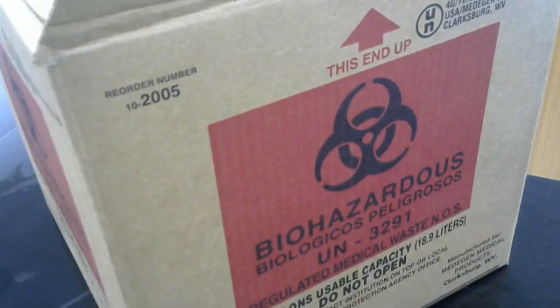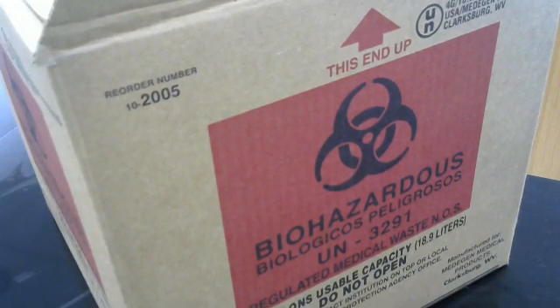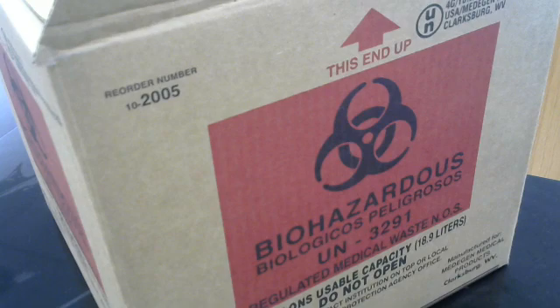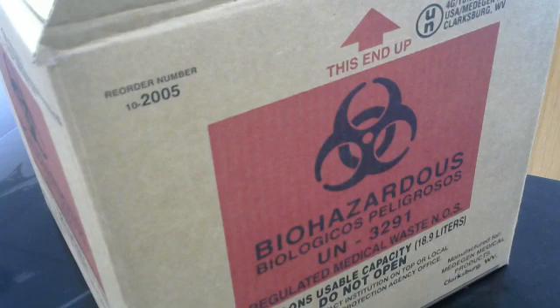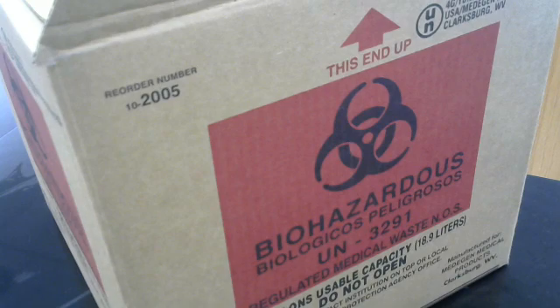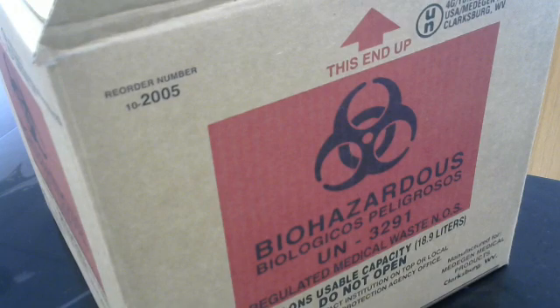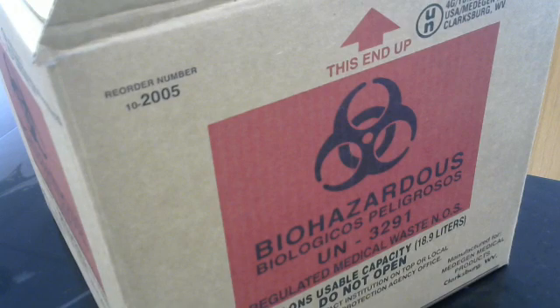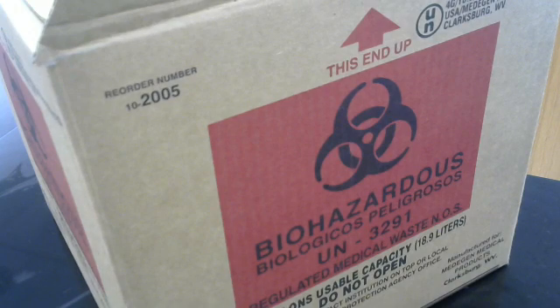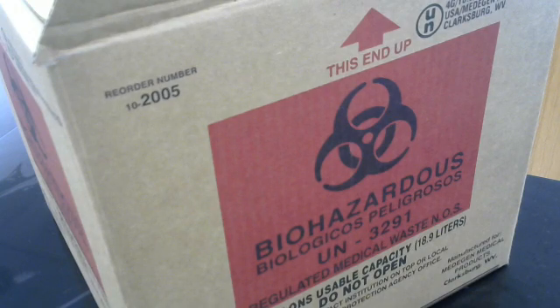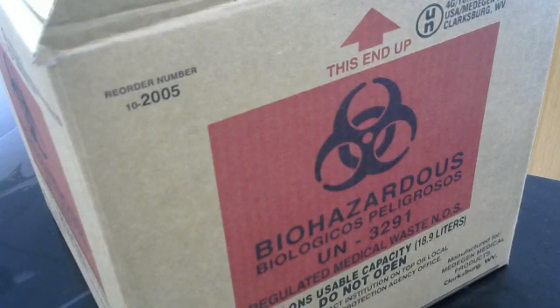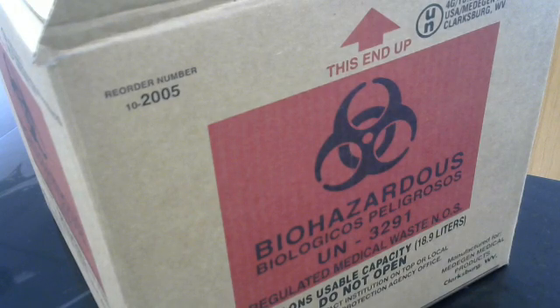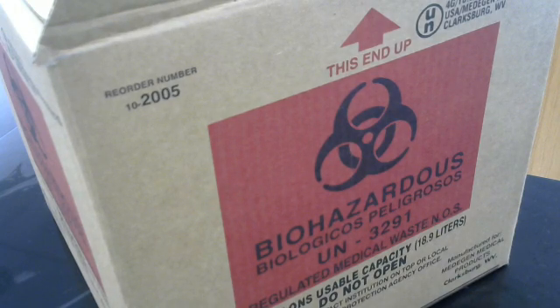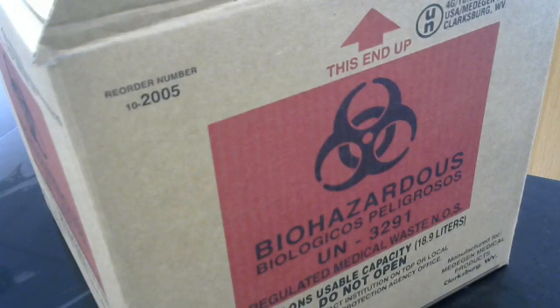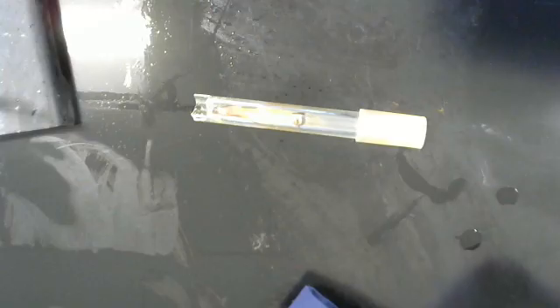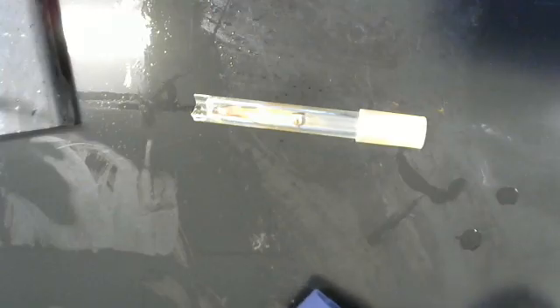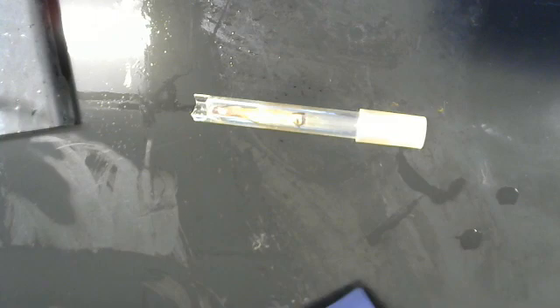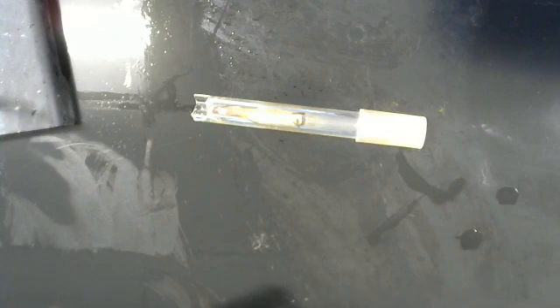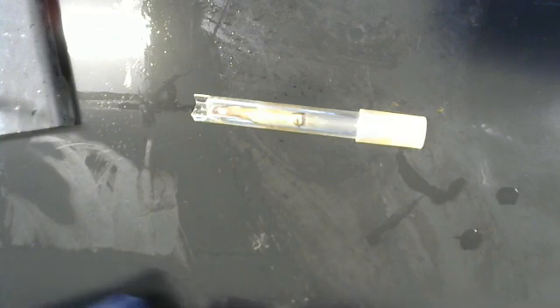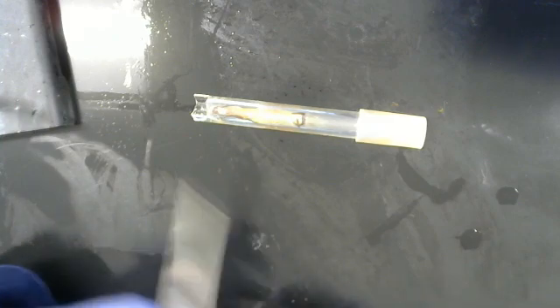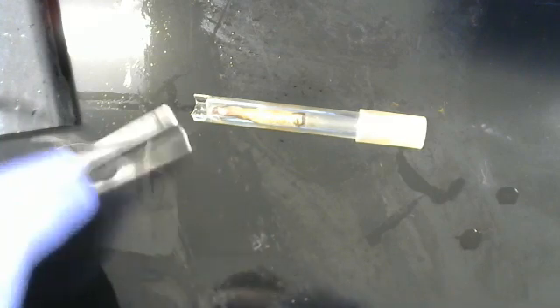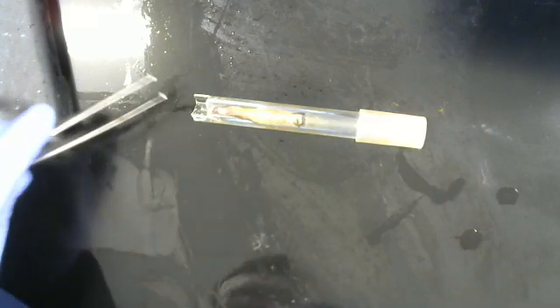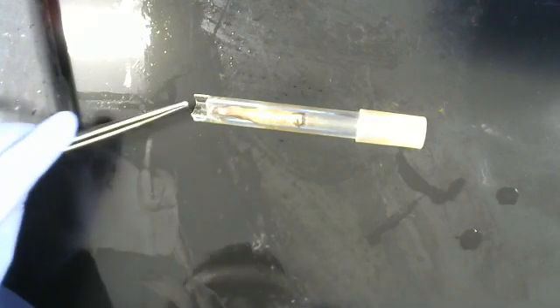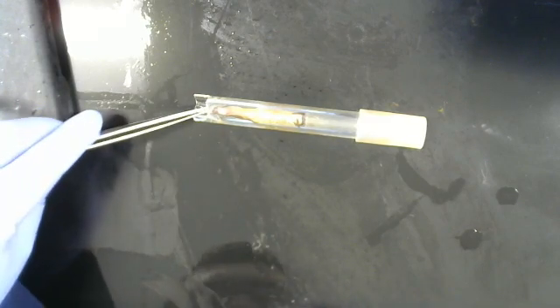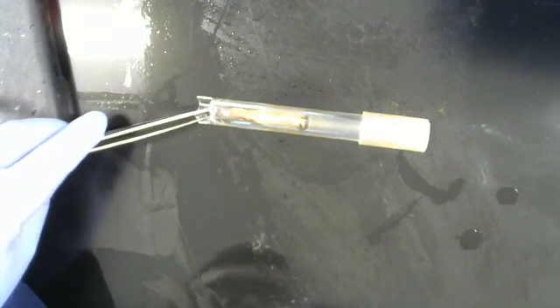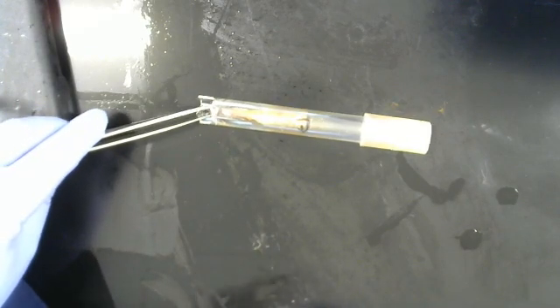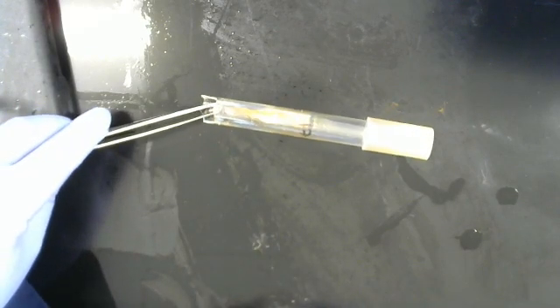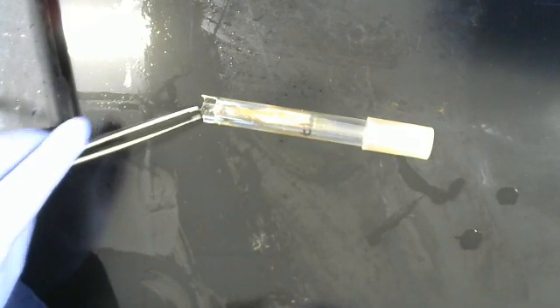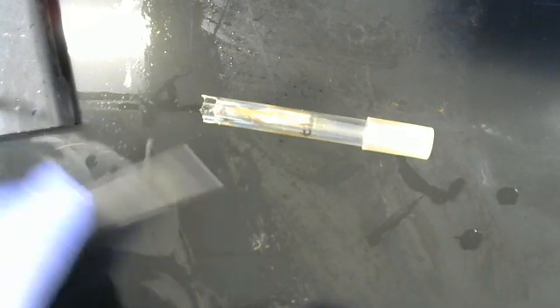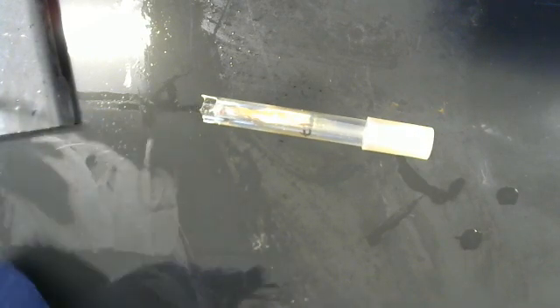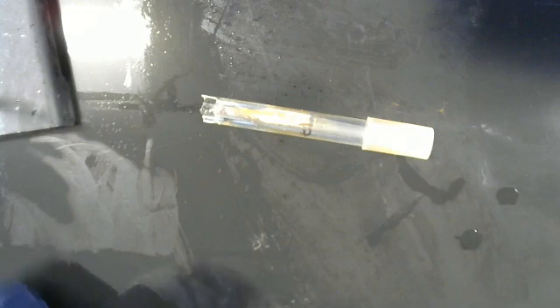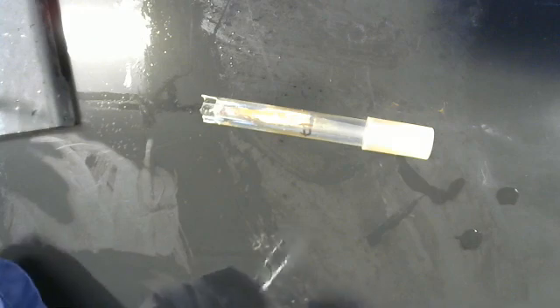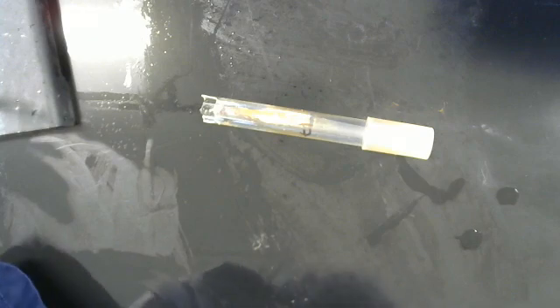Now then, an example. This here is a broken test tube, and it has something in it — we don't know what — so we're going to assume that it's contaminated.